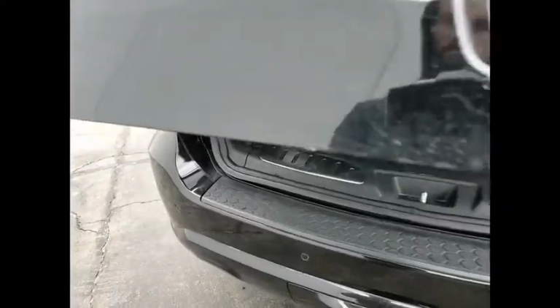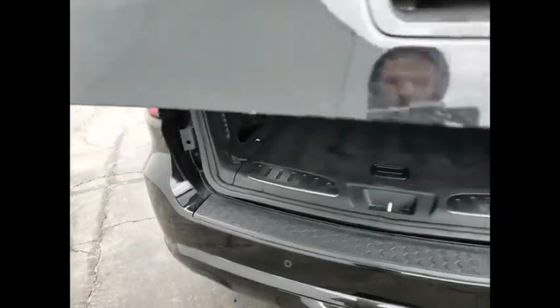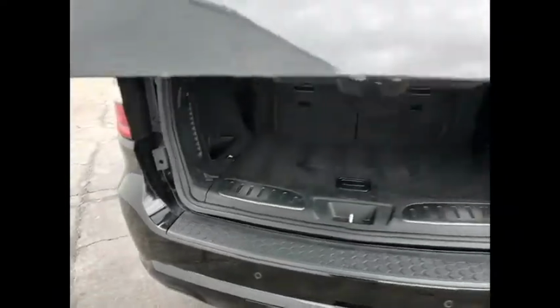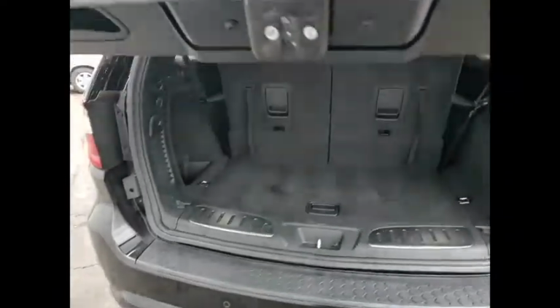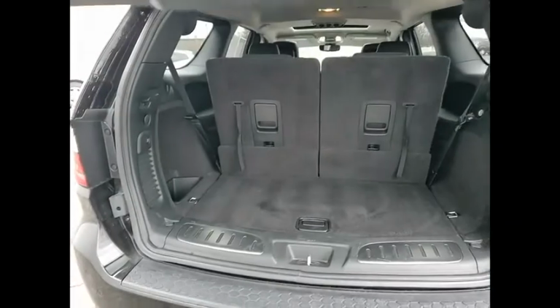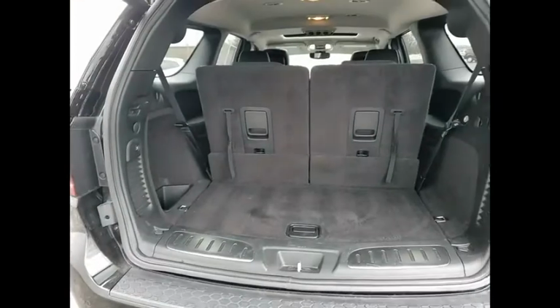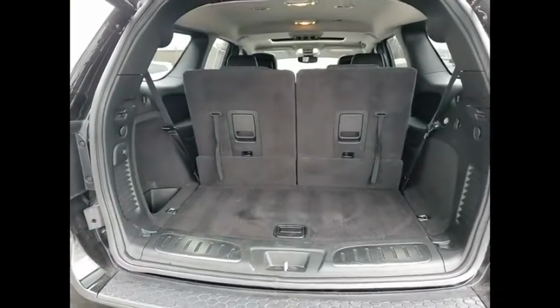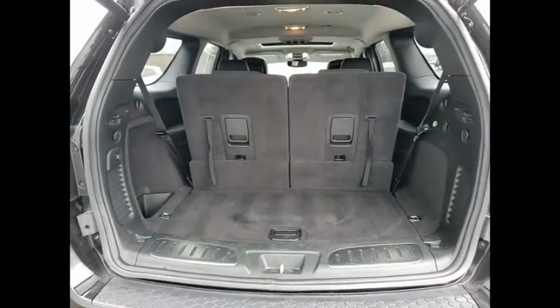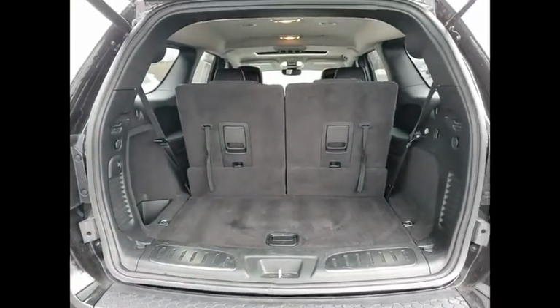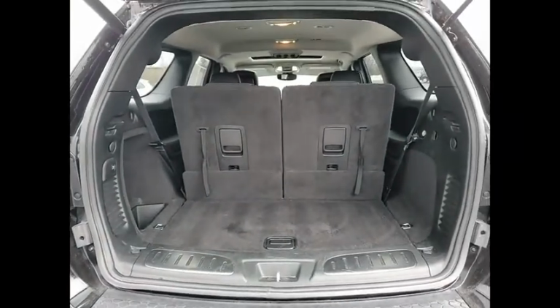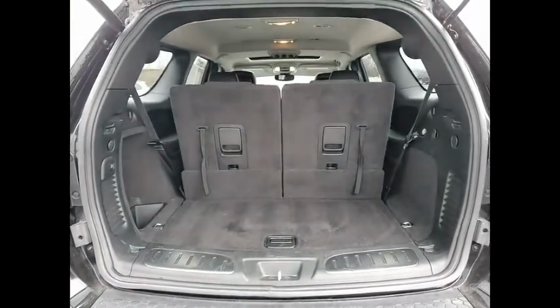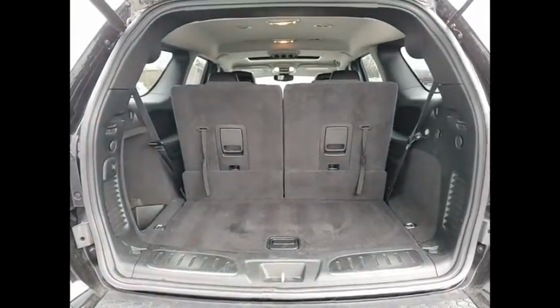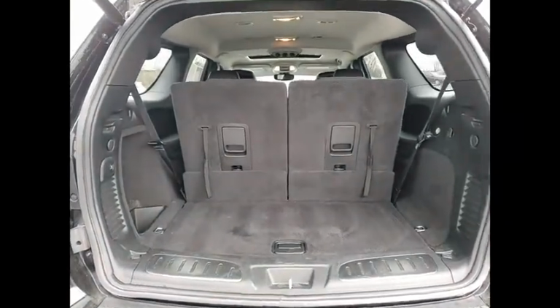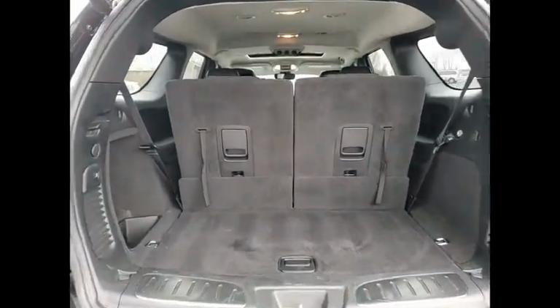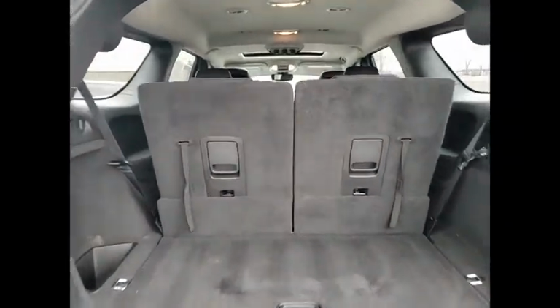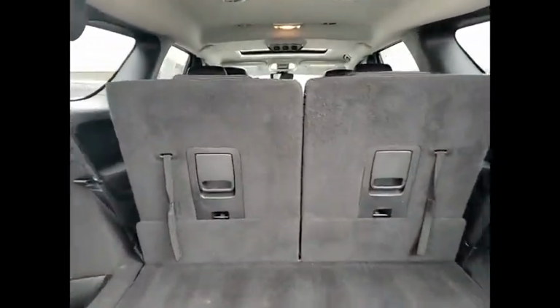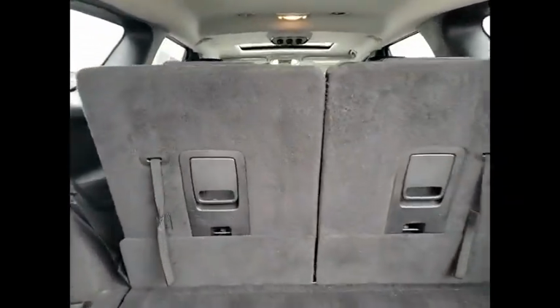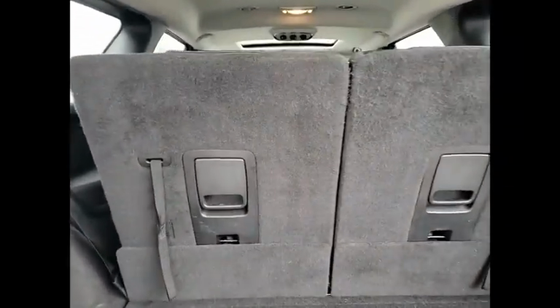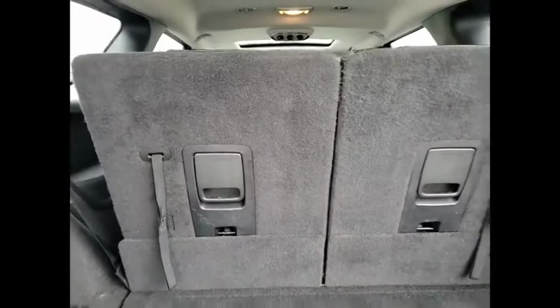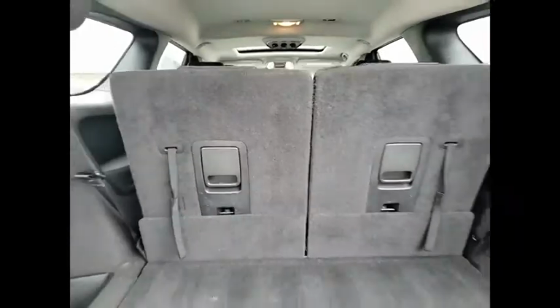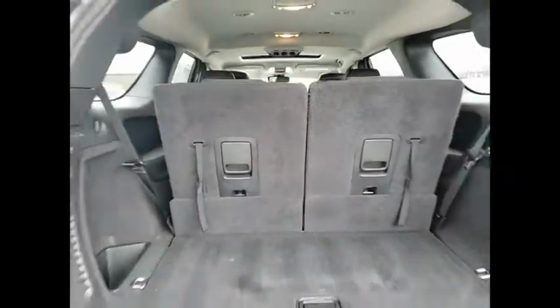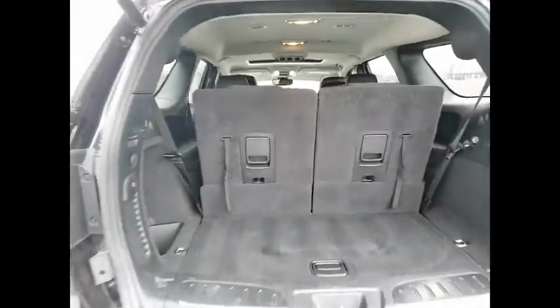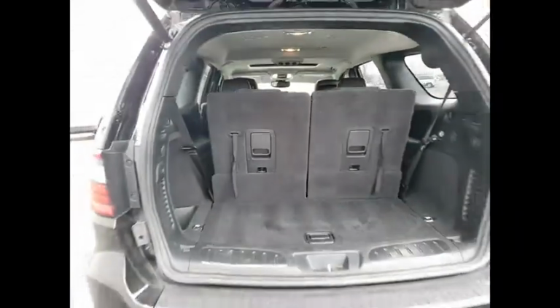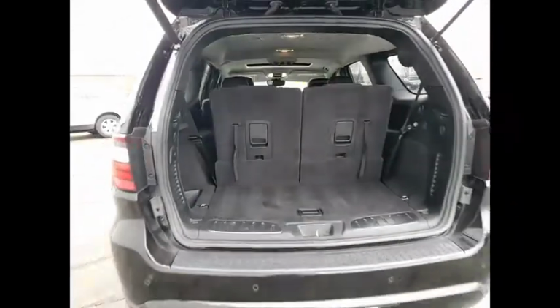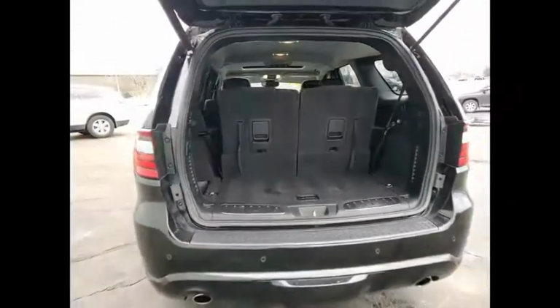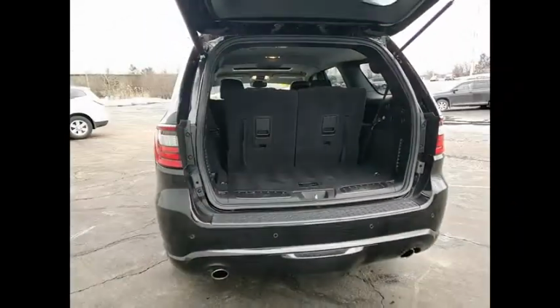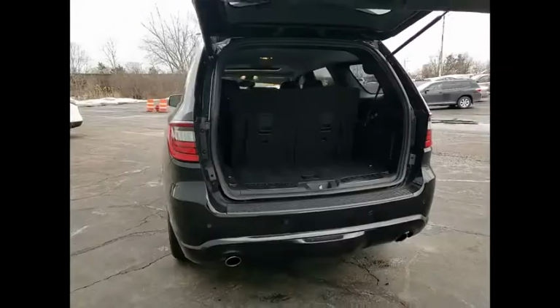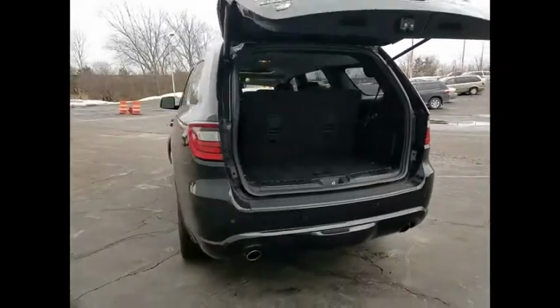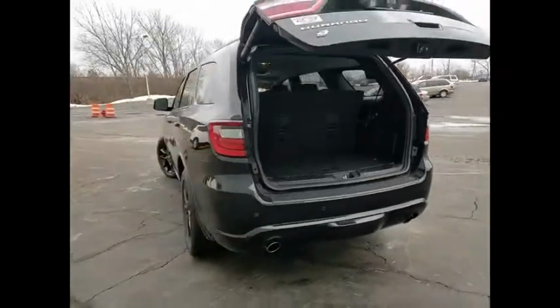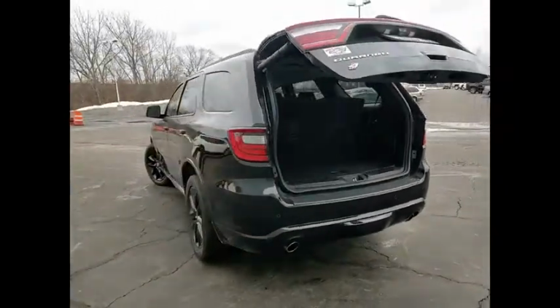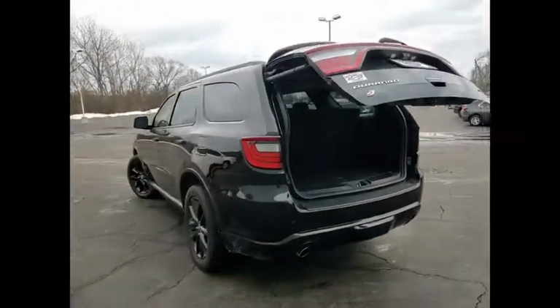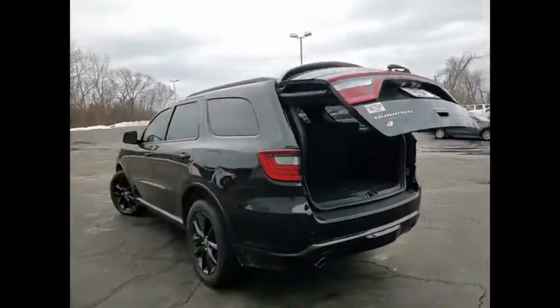This vehicle has less than 35,000 miles. Here are some of this vehicle's great options: all-wheel drive, electronic stability control, power lift gate, brake assist, traction control.